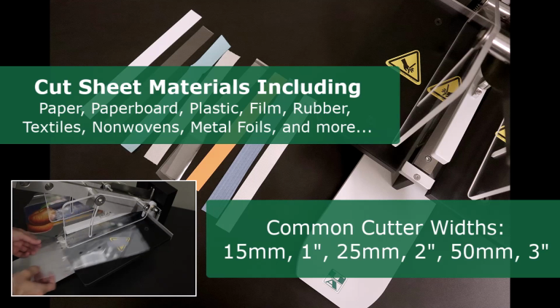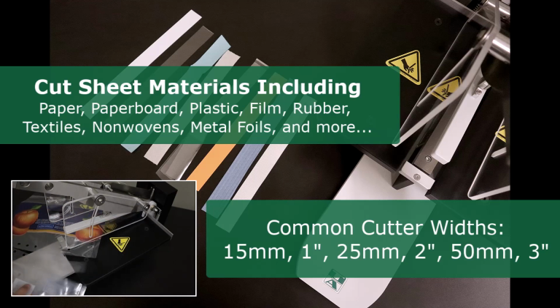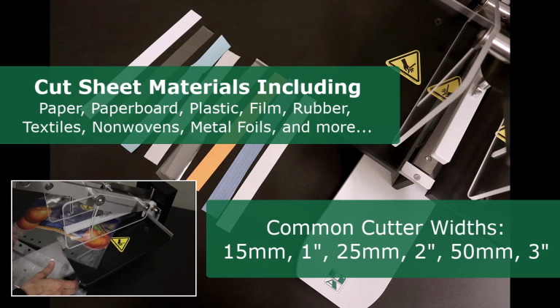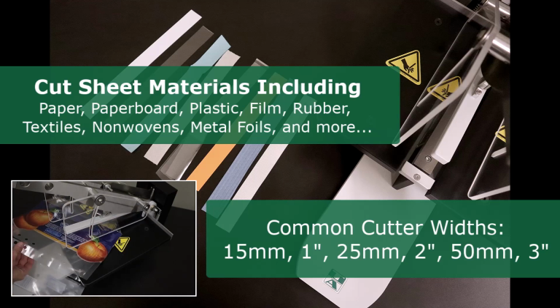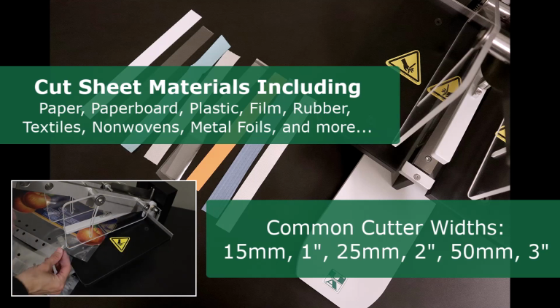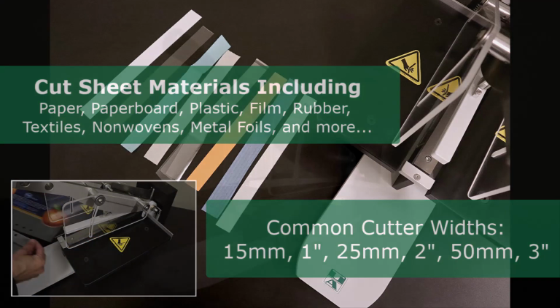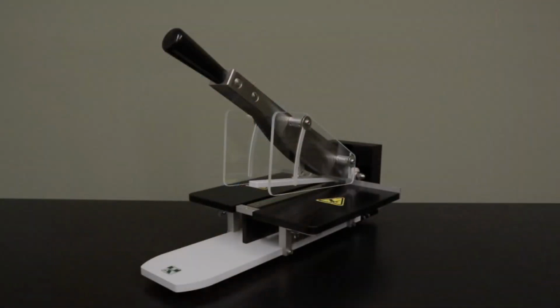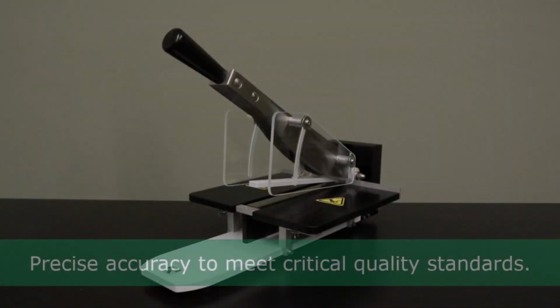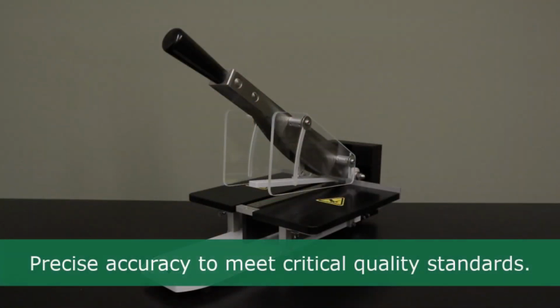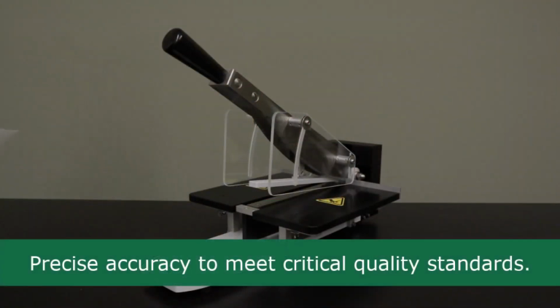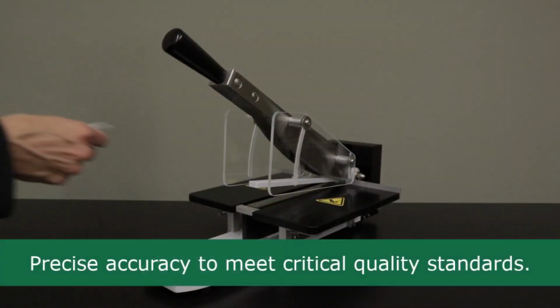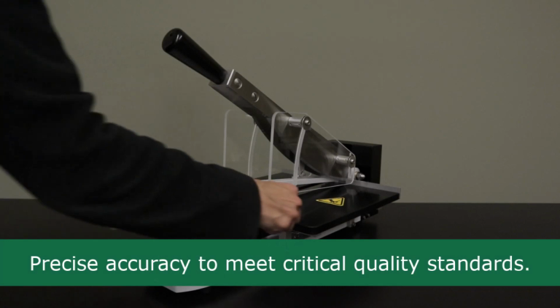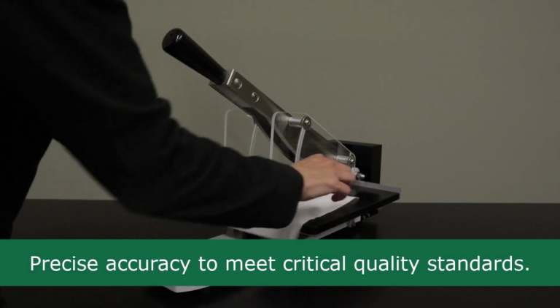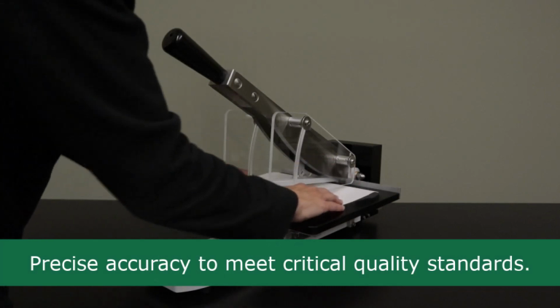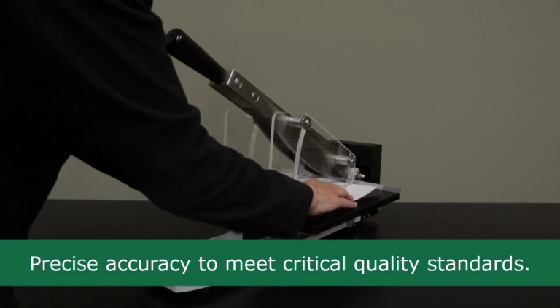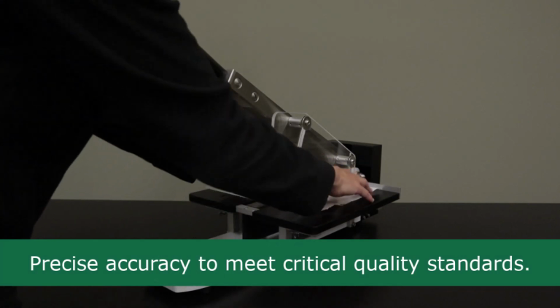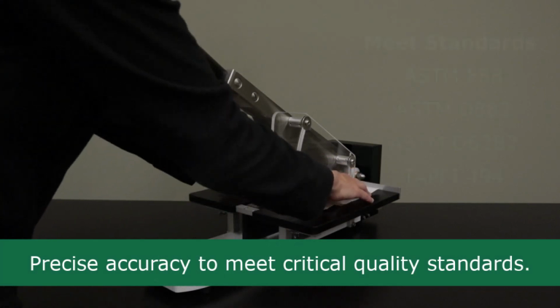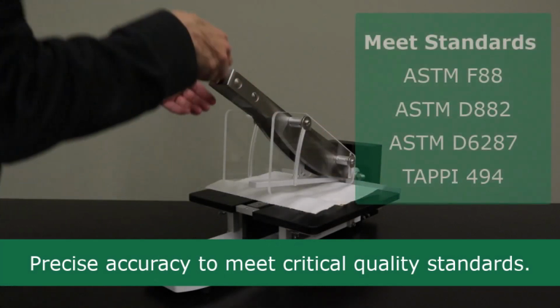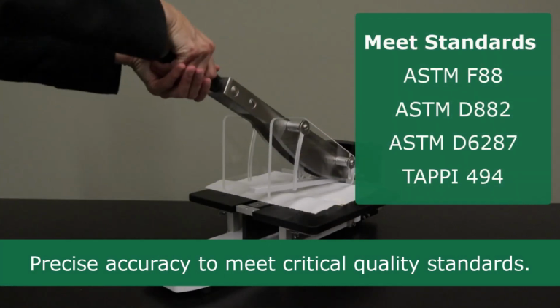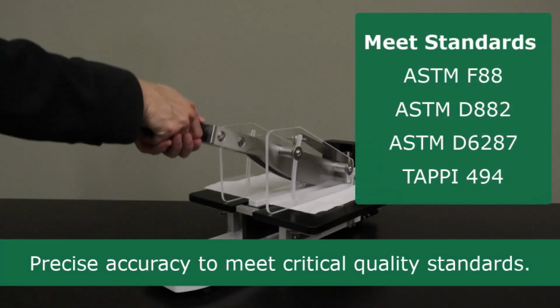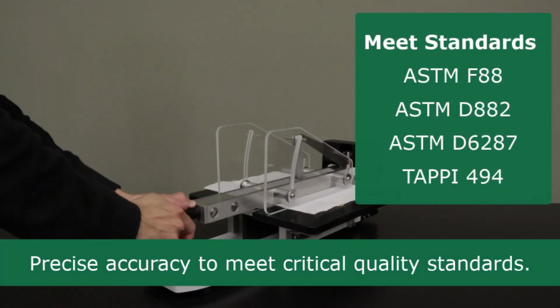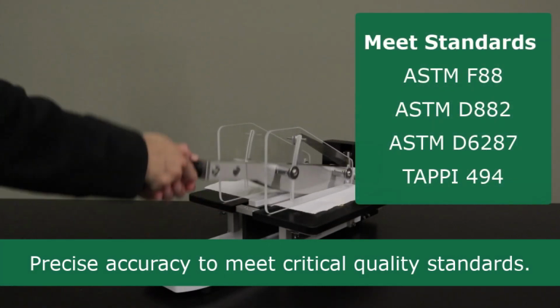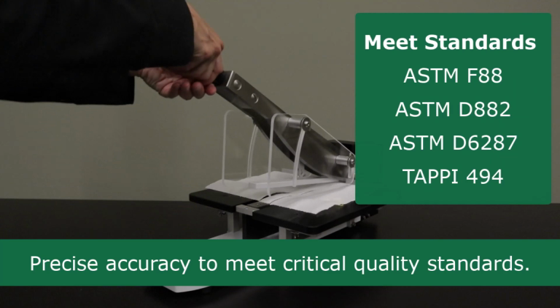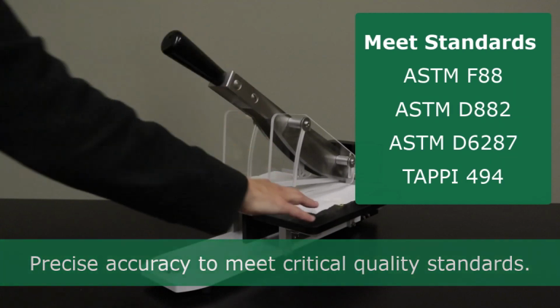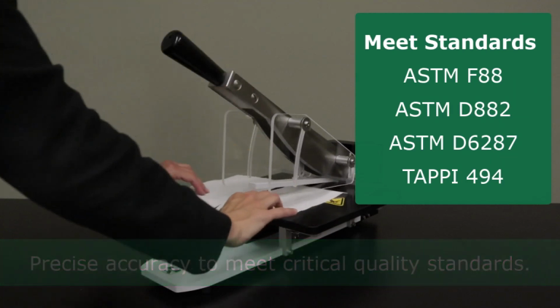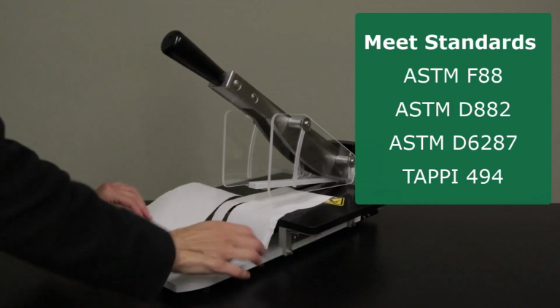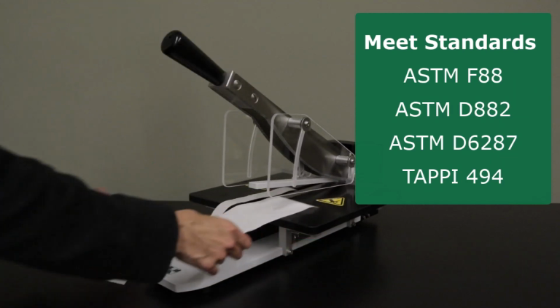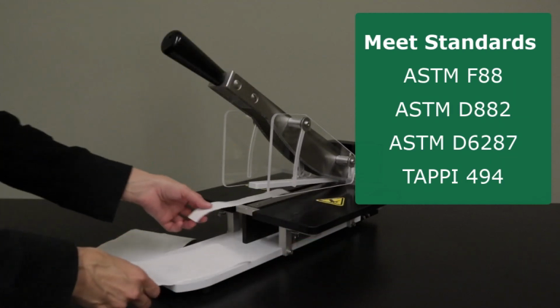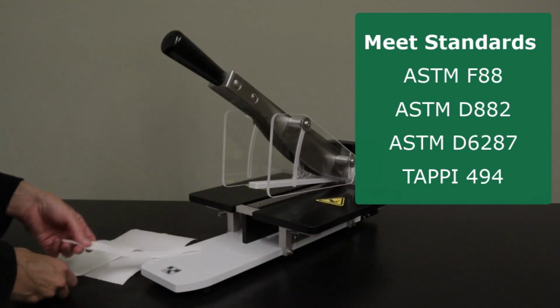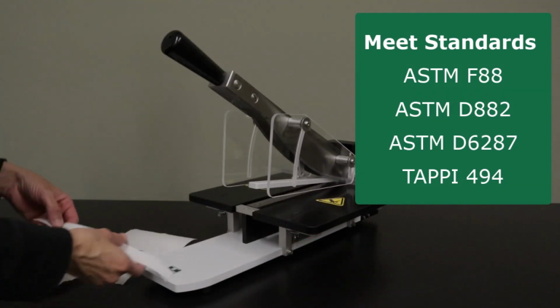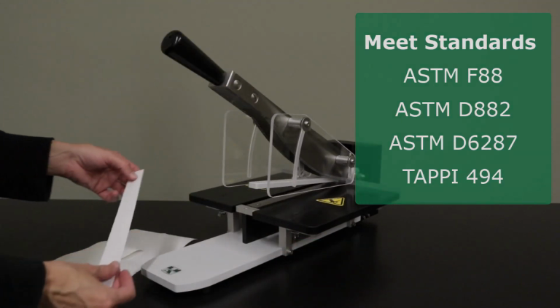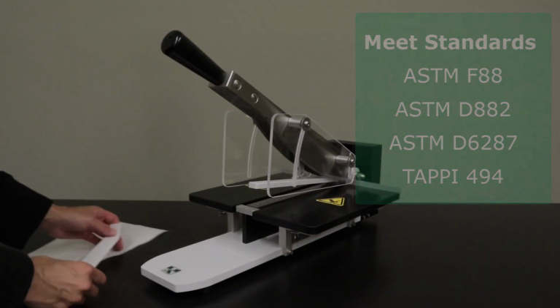The JDC can cut a variety of materials. This precision cutter exceeds common standards requirements for both accuracy and parallelism, including ASTM F88, D6287, and TAPPI T494.